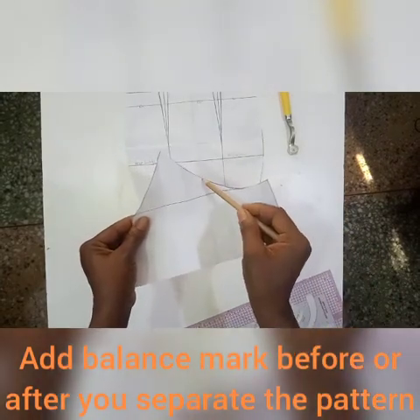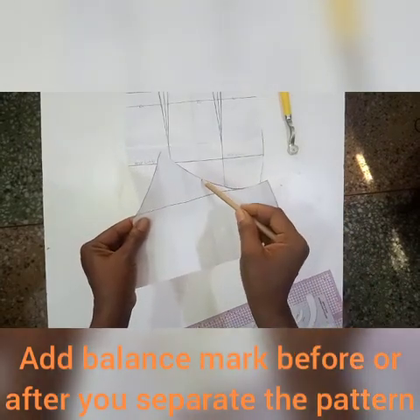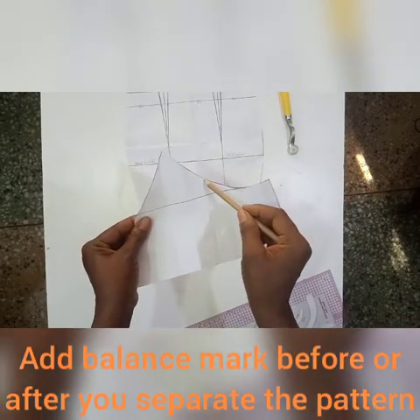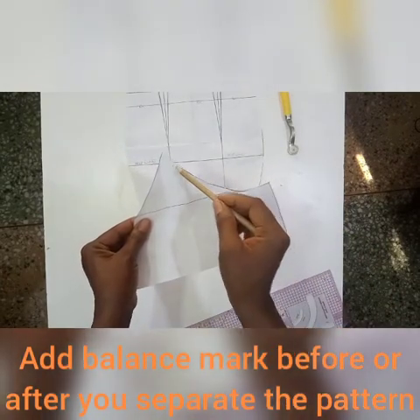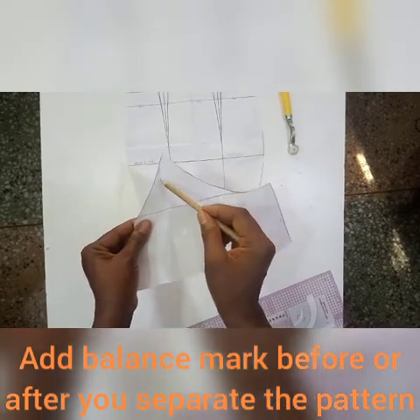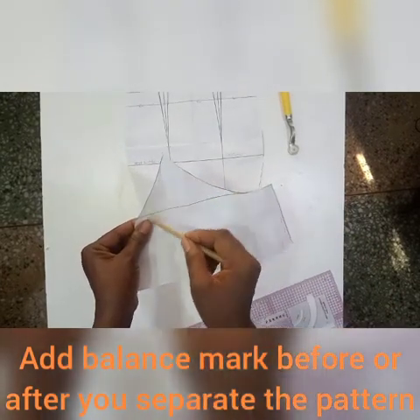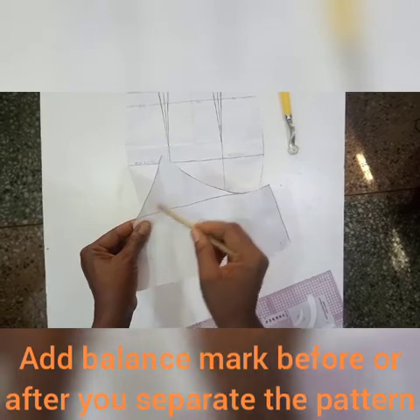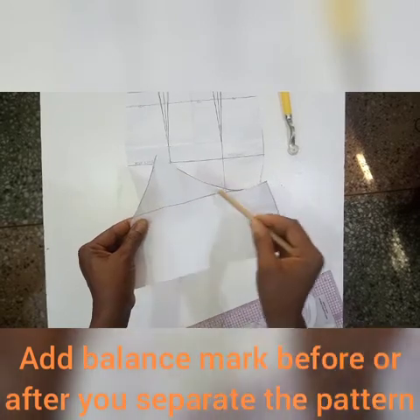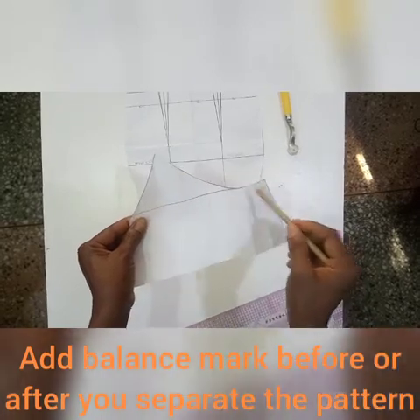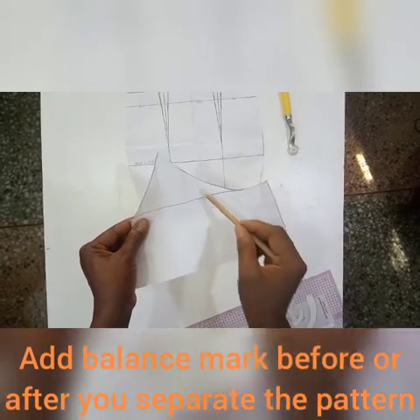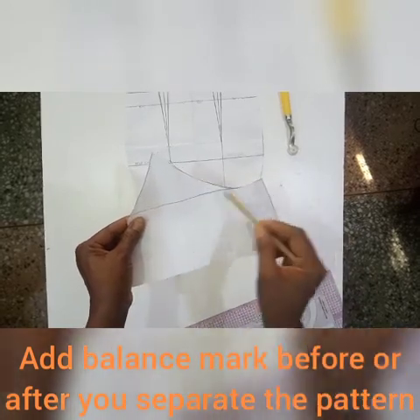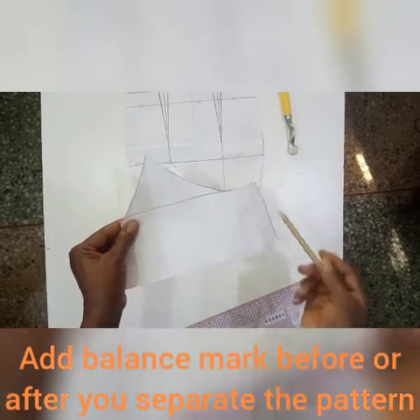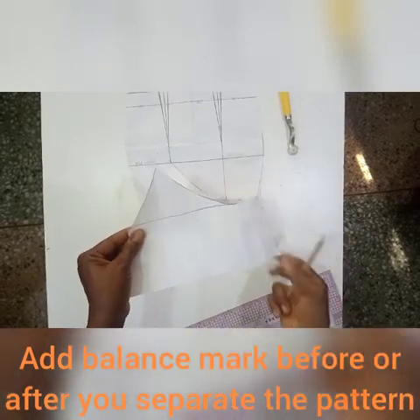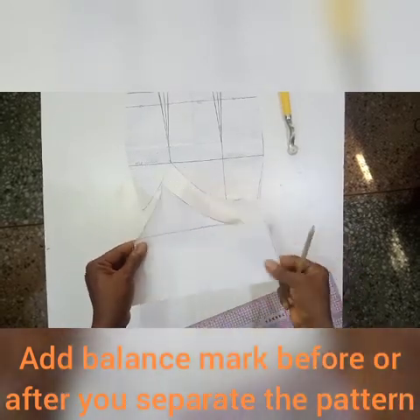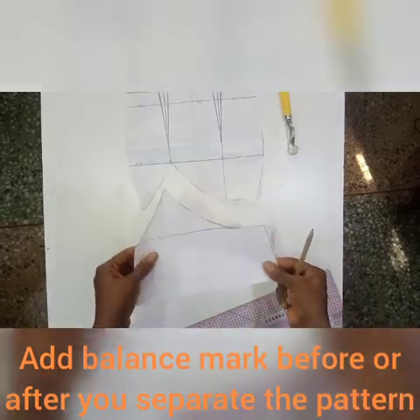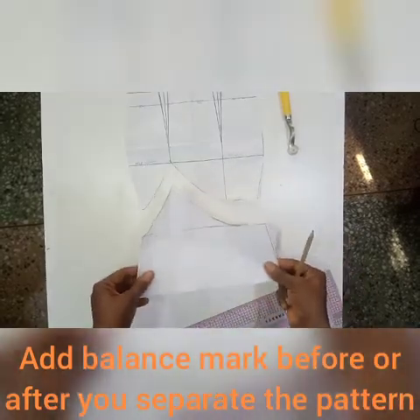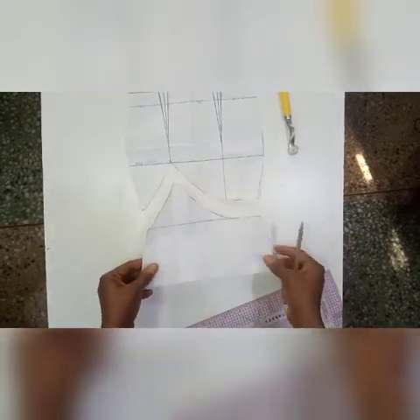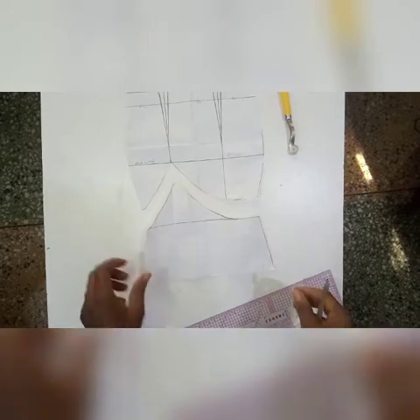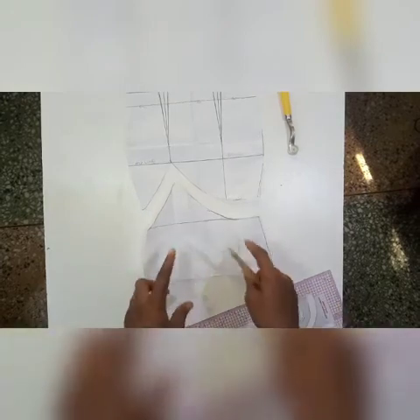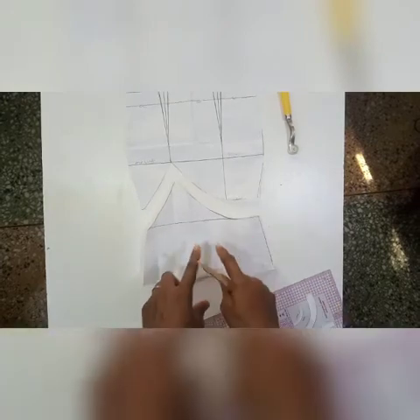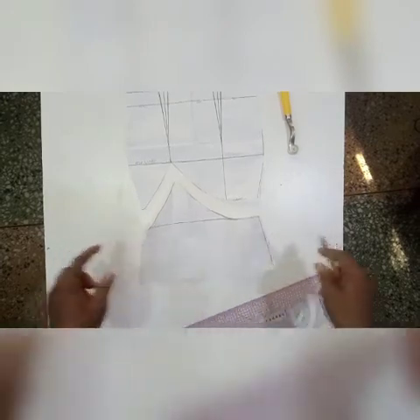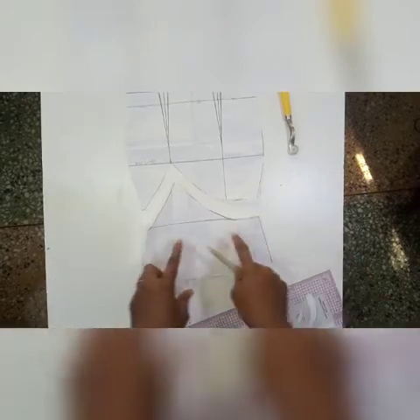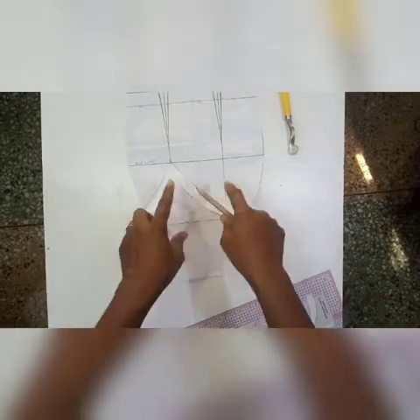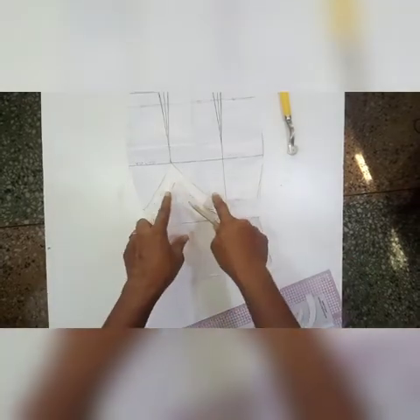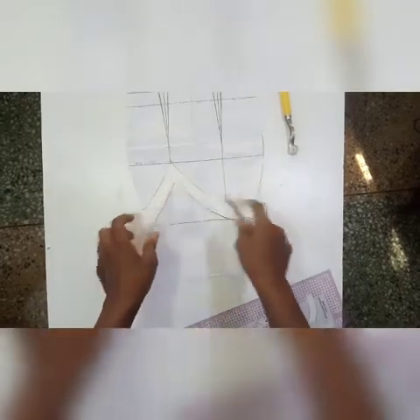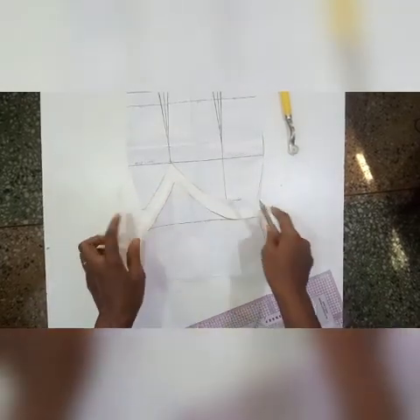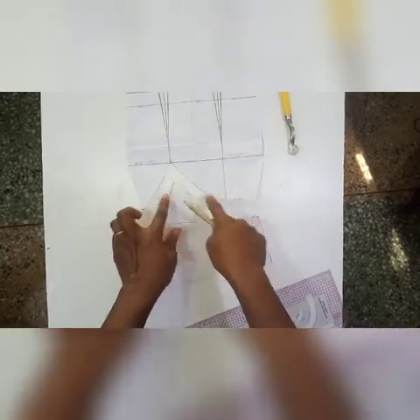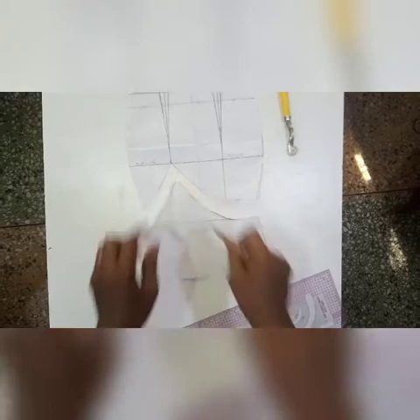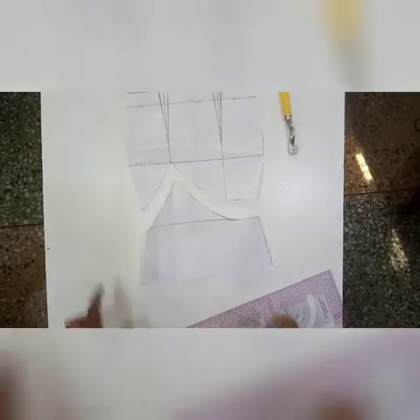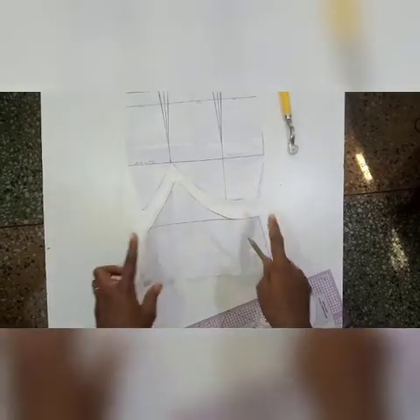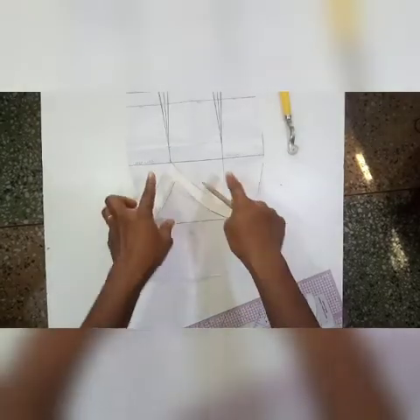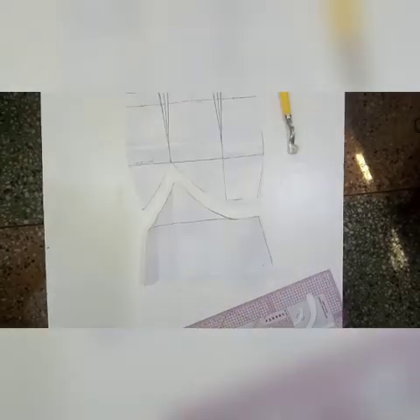I'm going to be slashing to the edge of the paper — not all the way through, just to the edge of the paper — and then tape it onto another paper so that we can cut that on fabric and attach it back when we sew this.